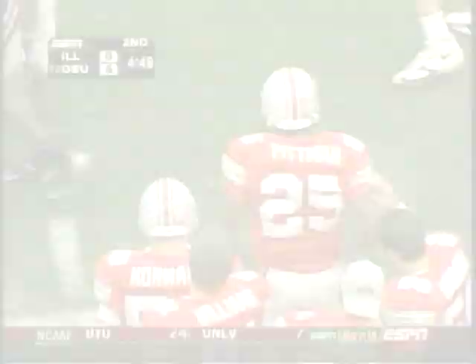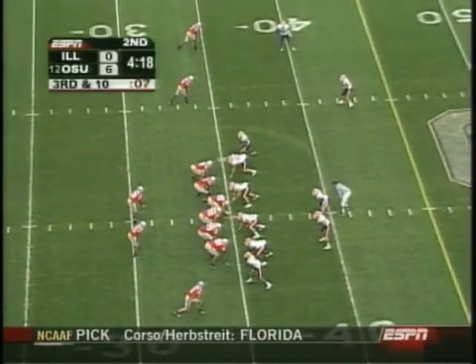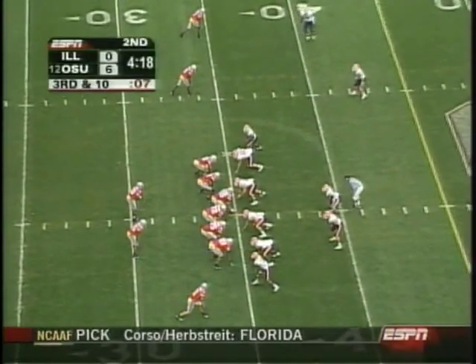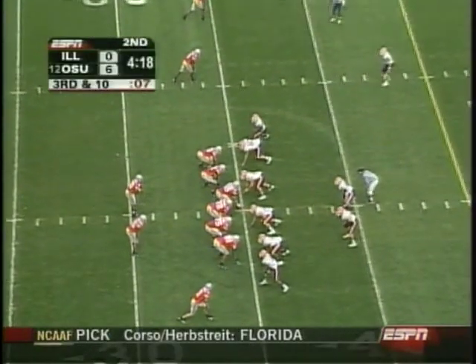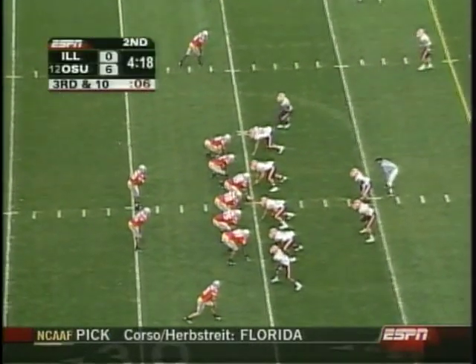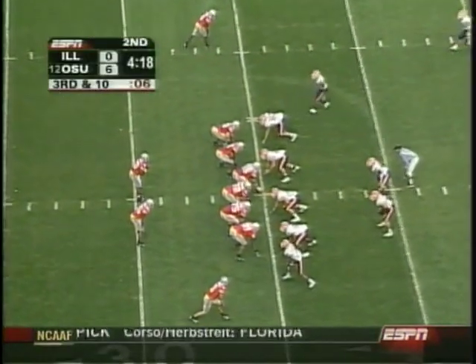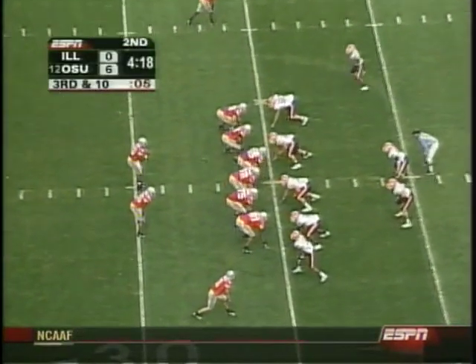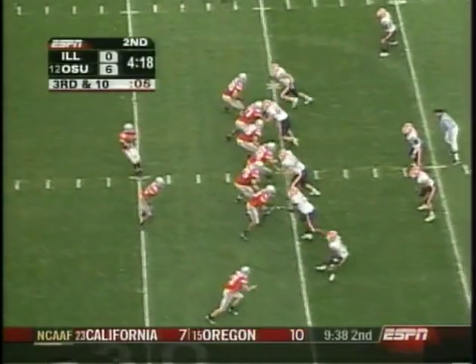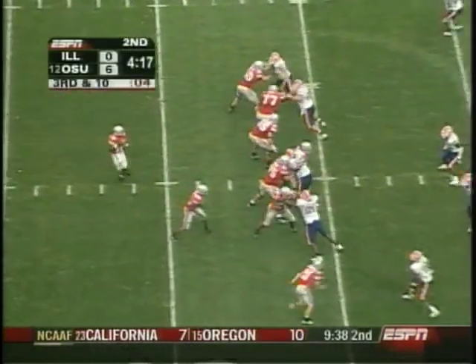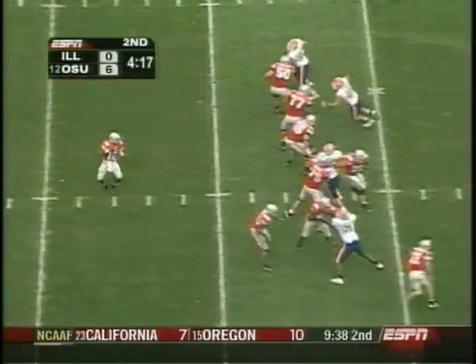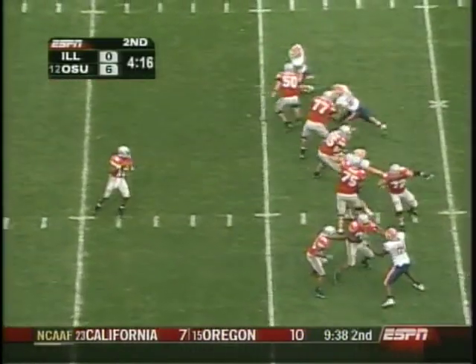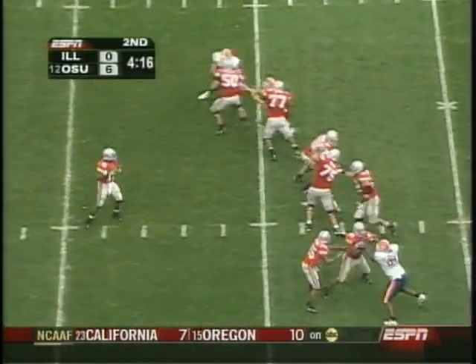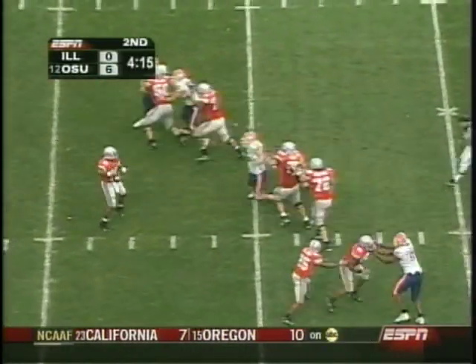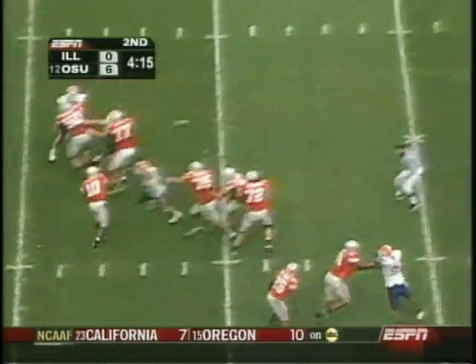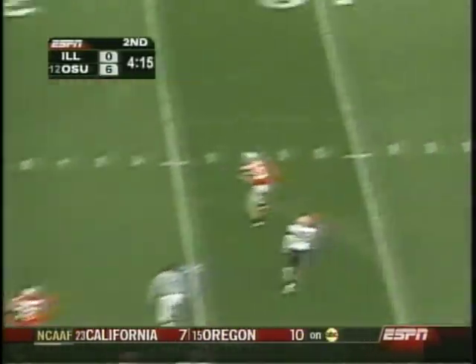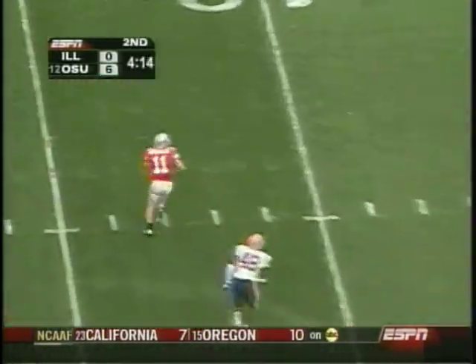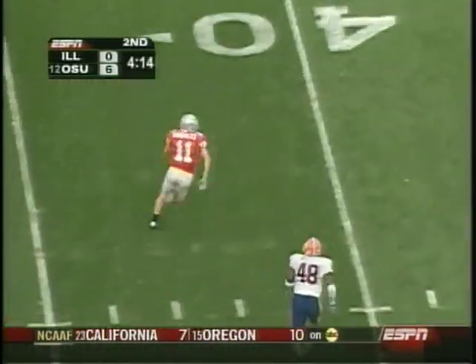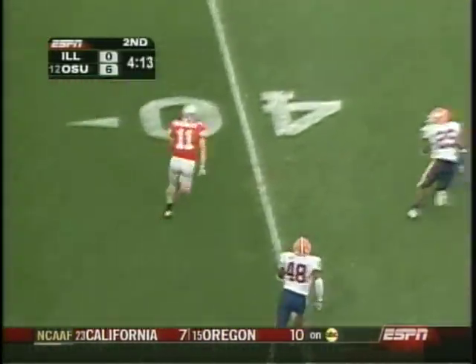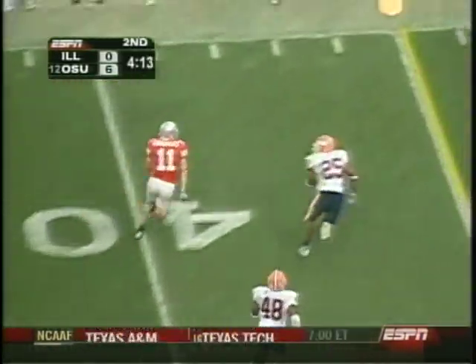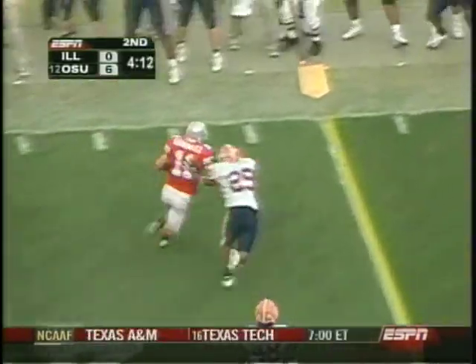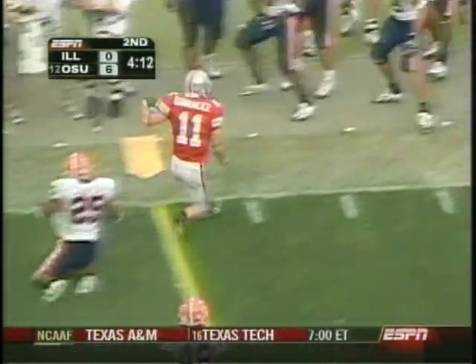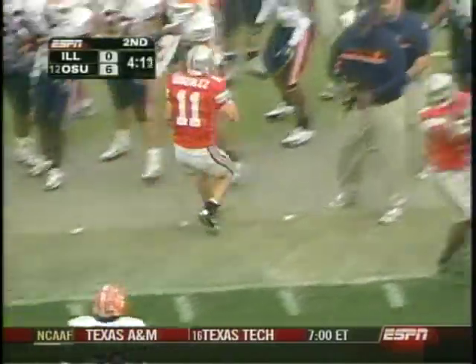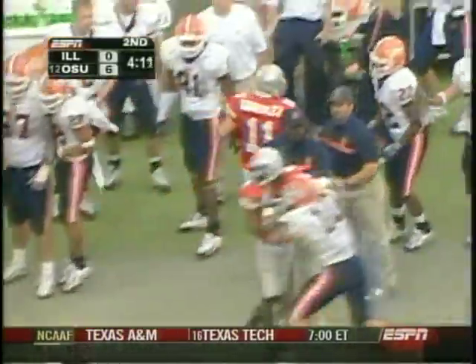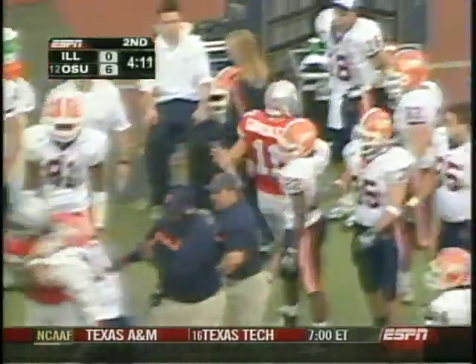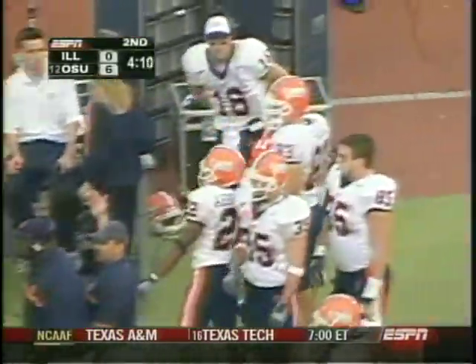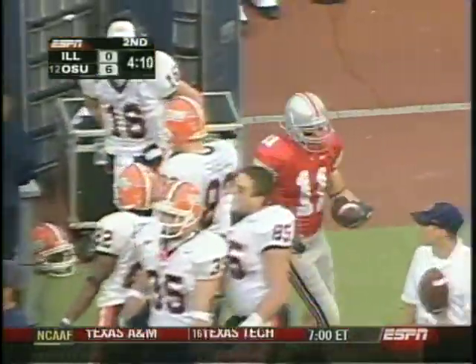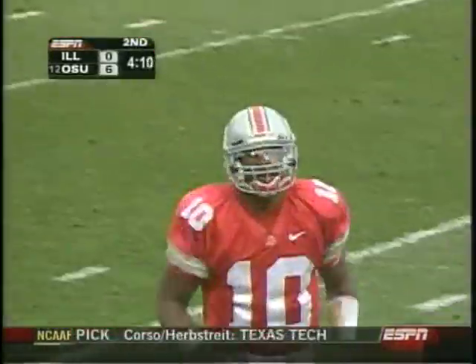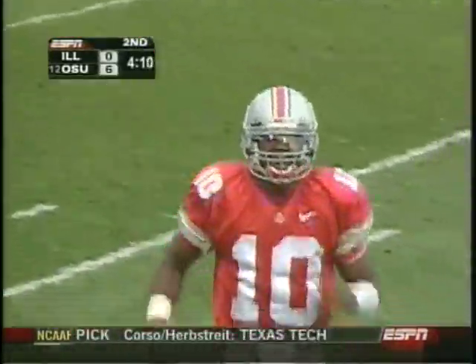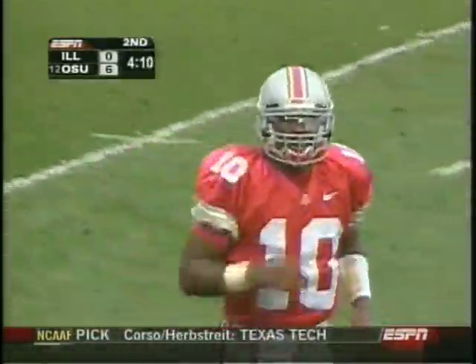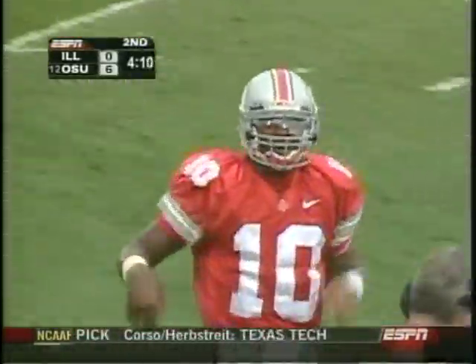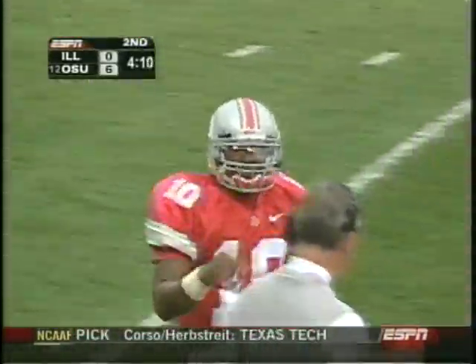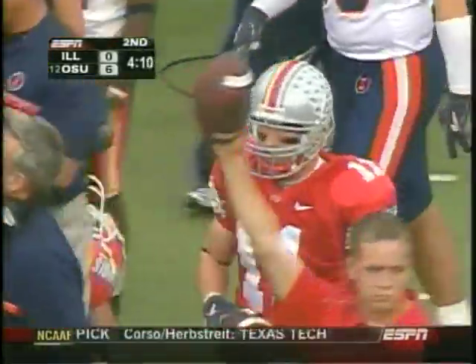Troy Smith just one for his last six throwing. Third down and ten. It's Gonzalez crossing across the field, and Gonzalez has a first down. Pick up of 12 for Troy Smith and Ohio State.